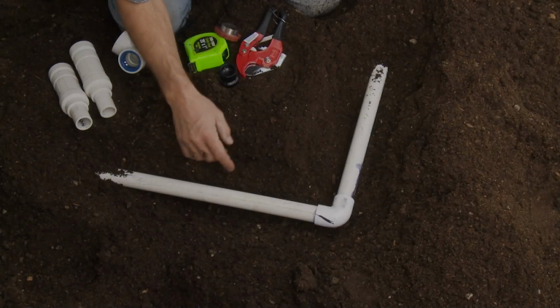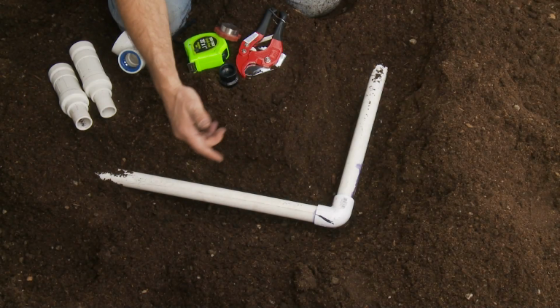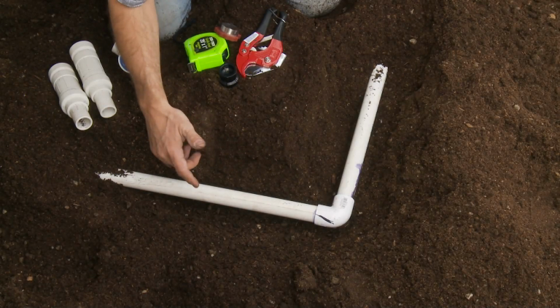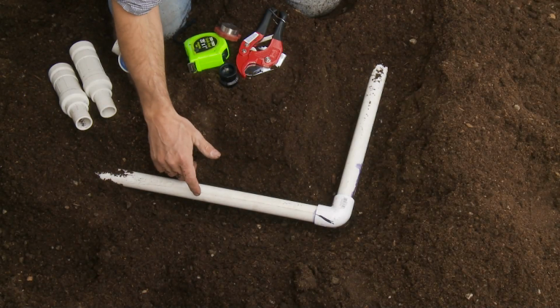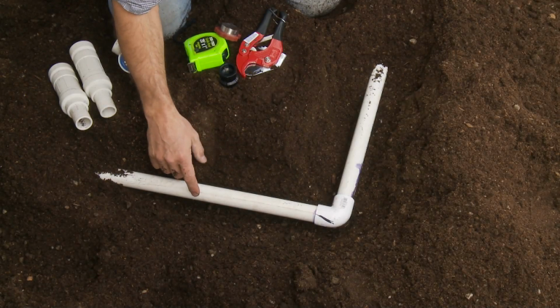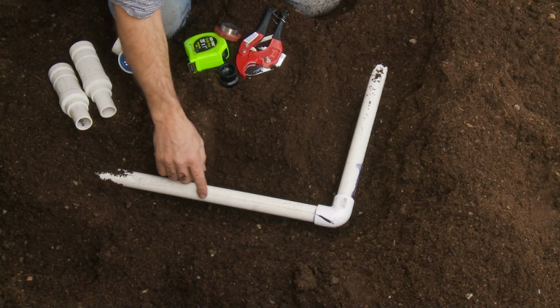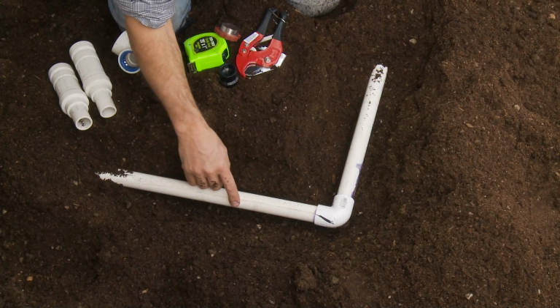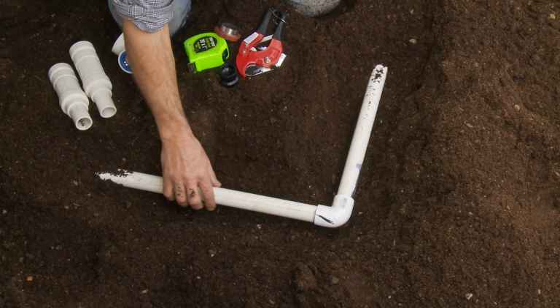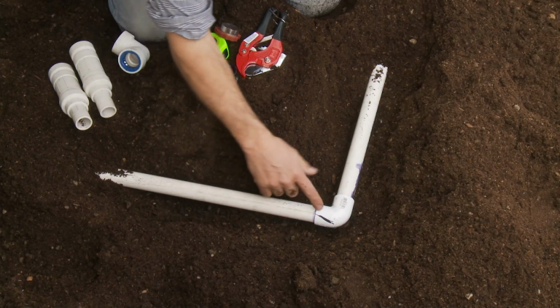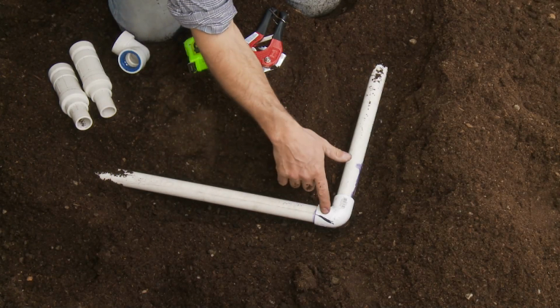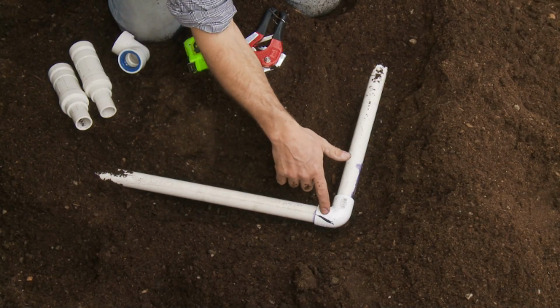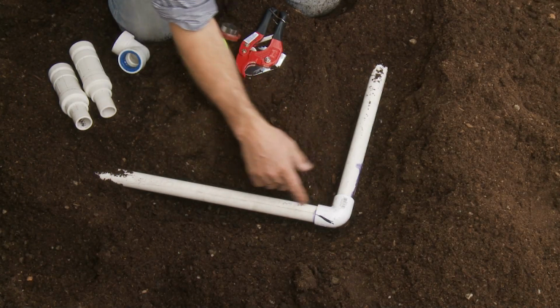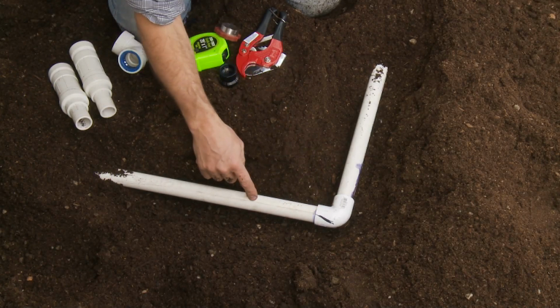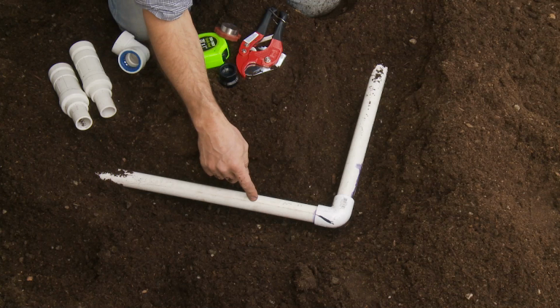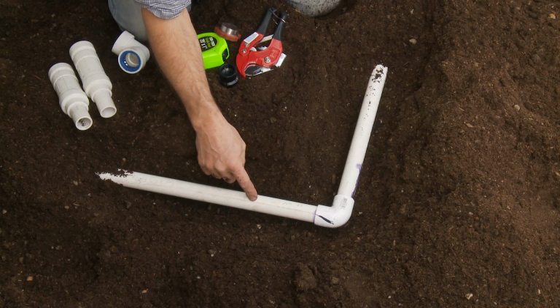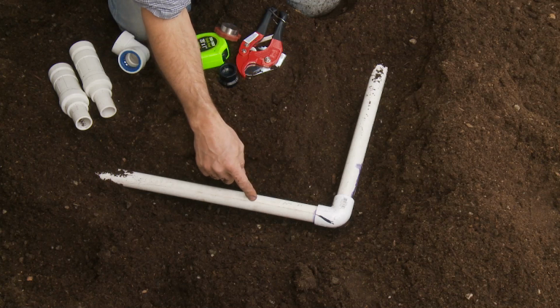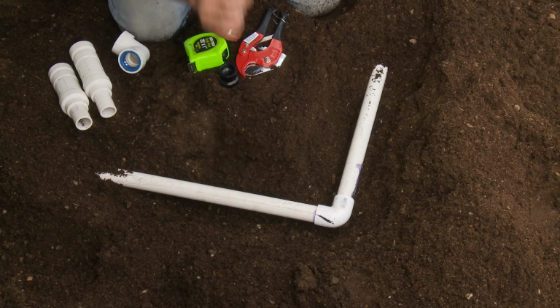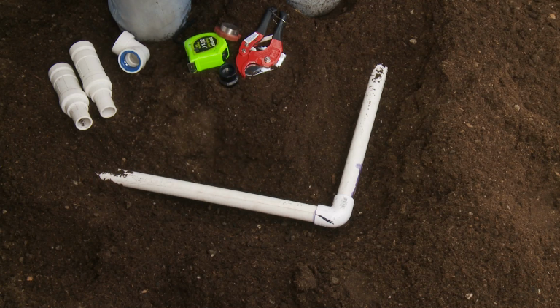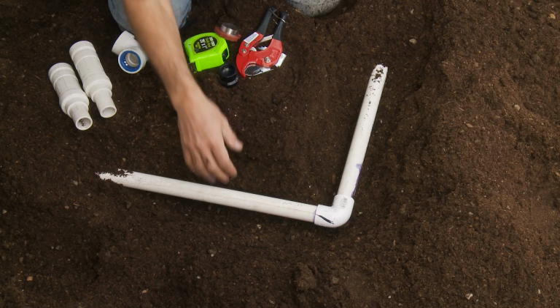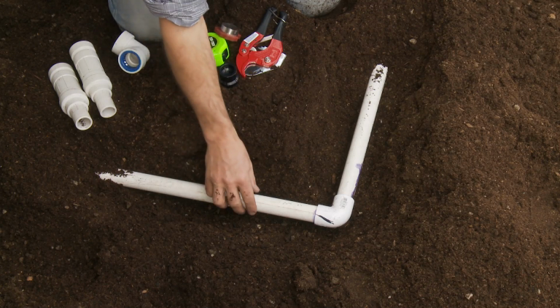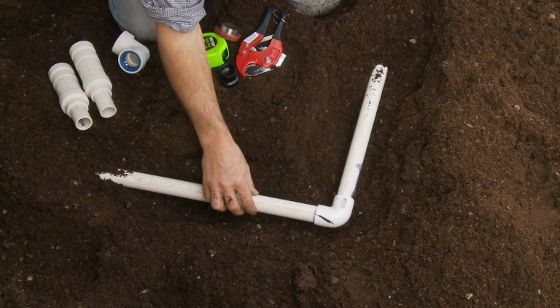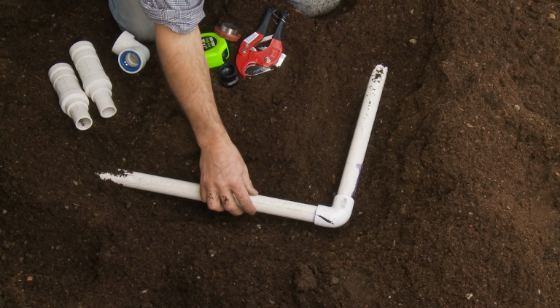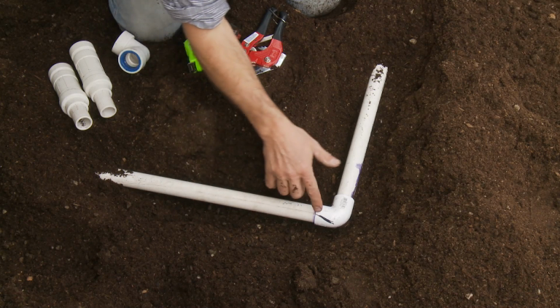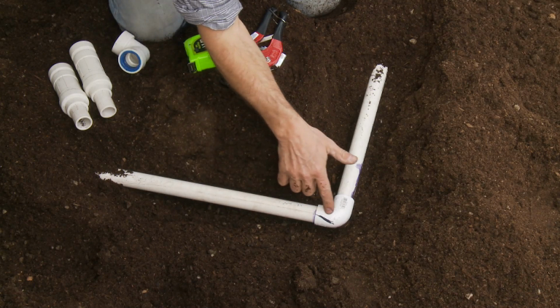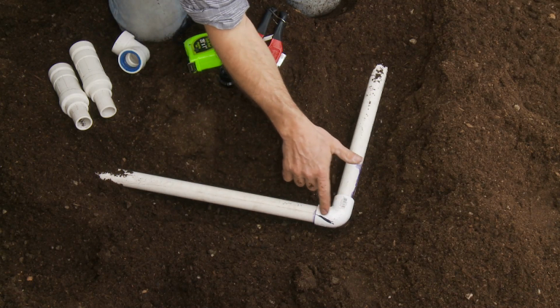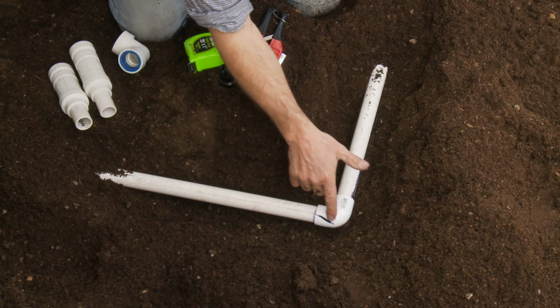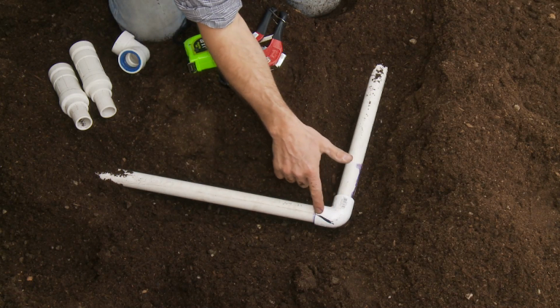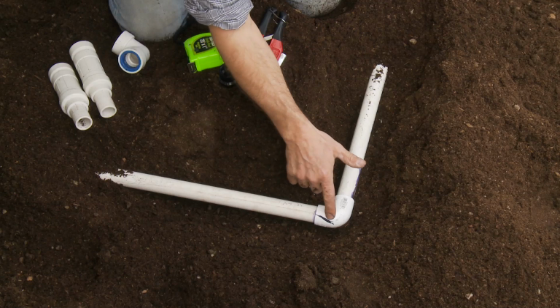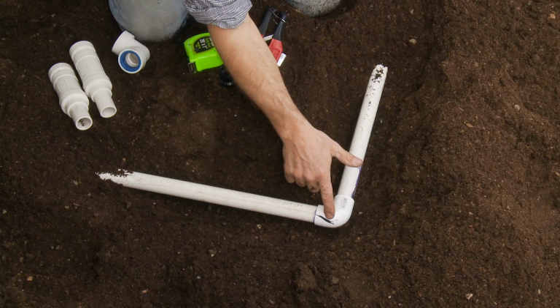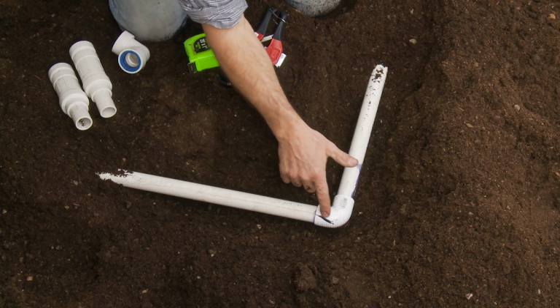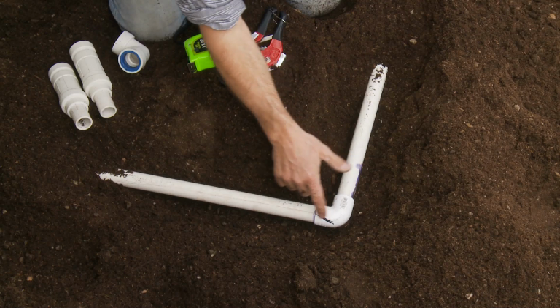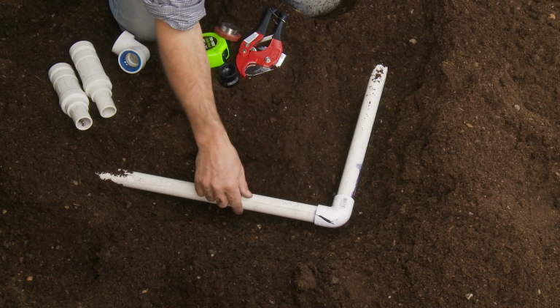What we've got today to fix is a simulated leak in a 1-inch PVC schedule 40 mainline. And you can see the leak path here that we've drawn under the pipe.